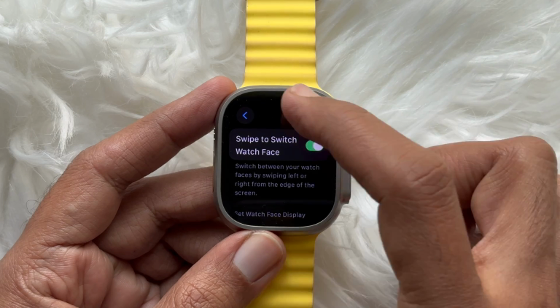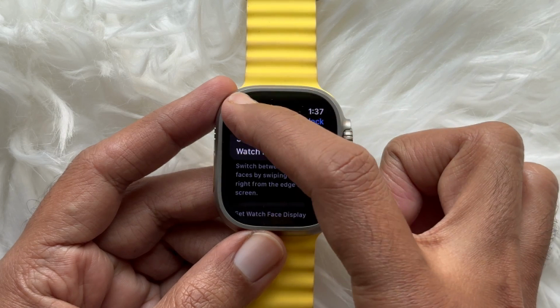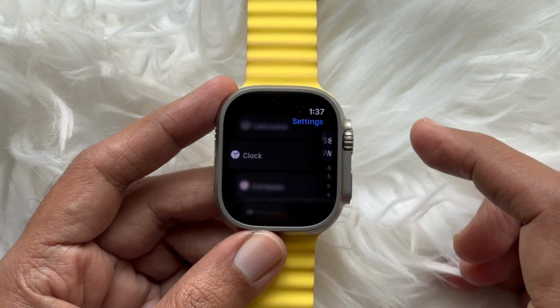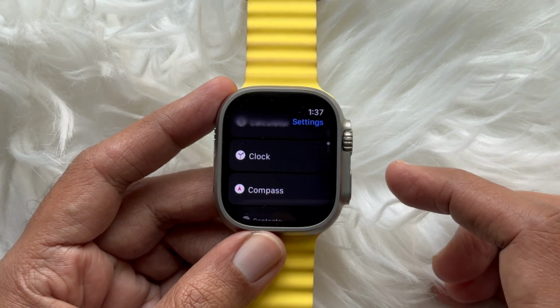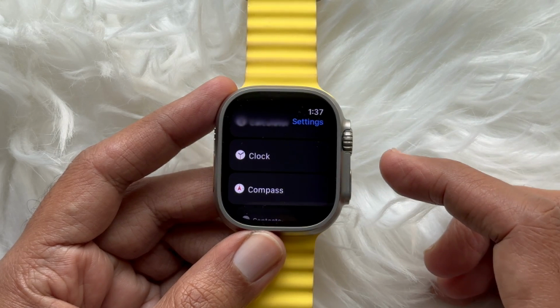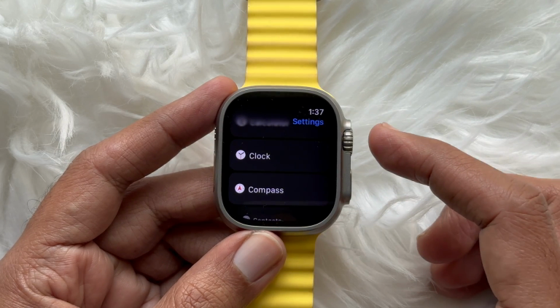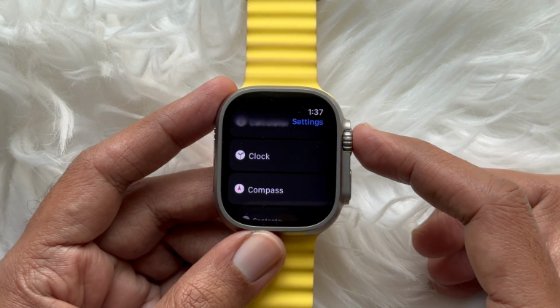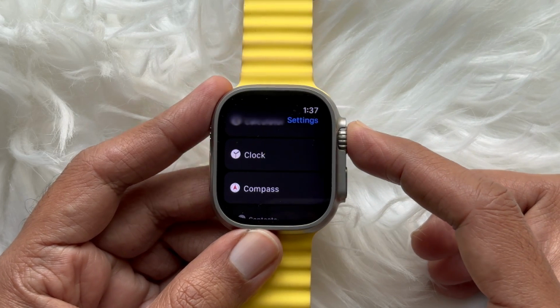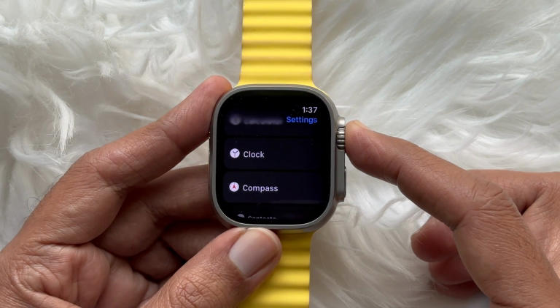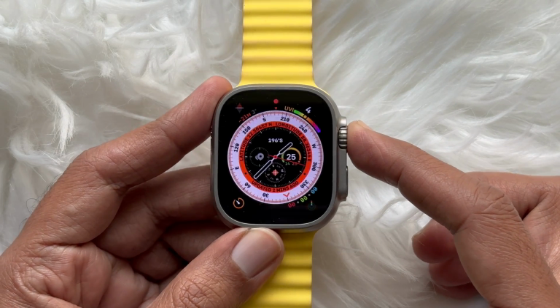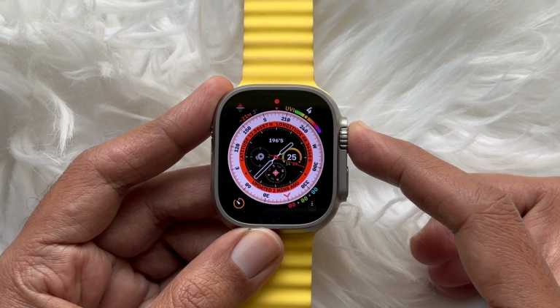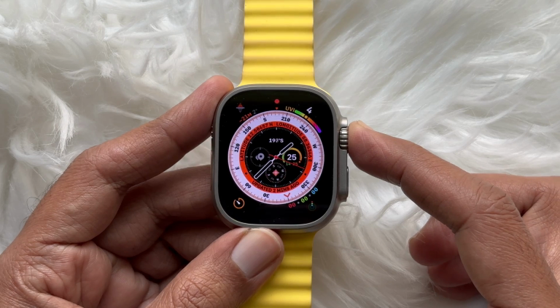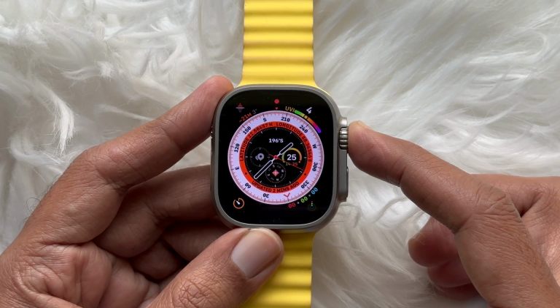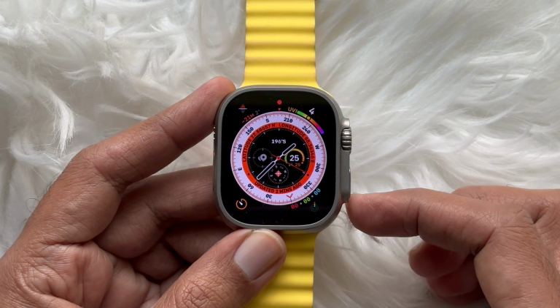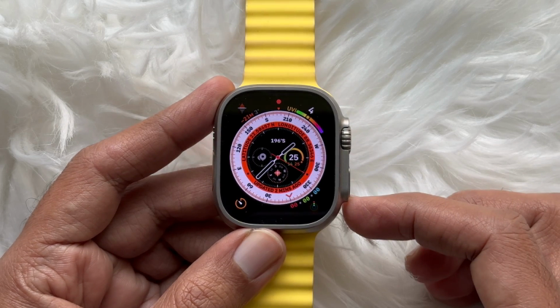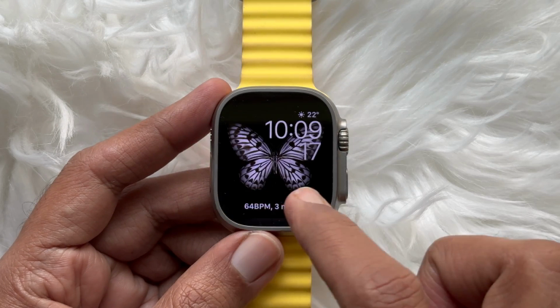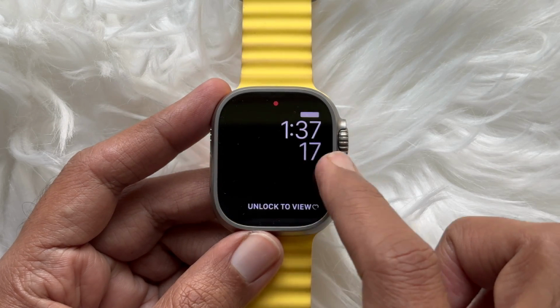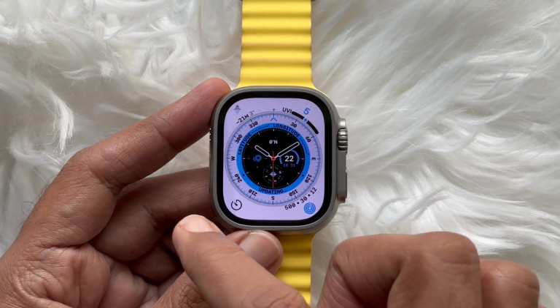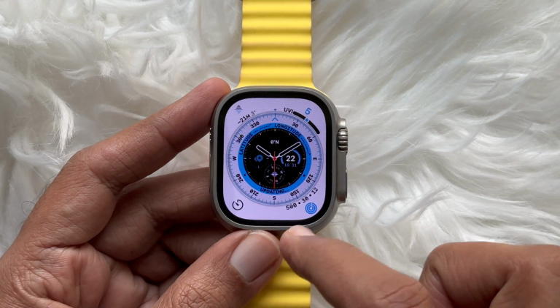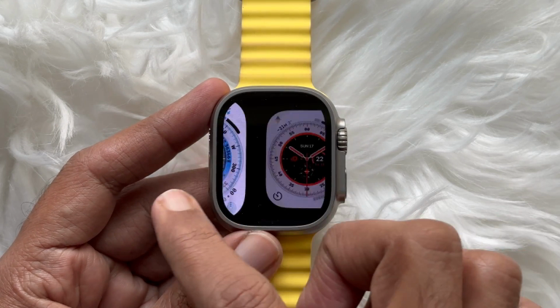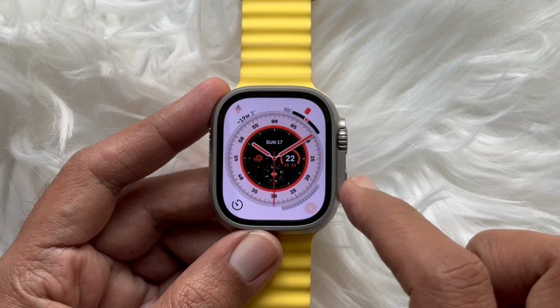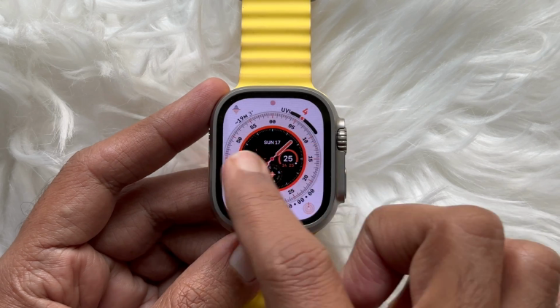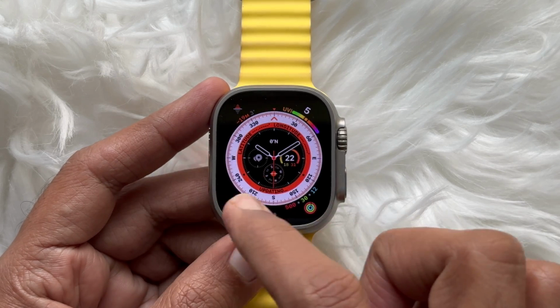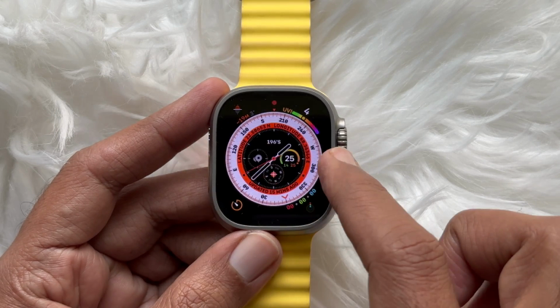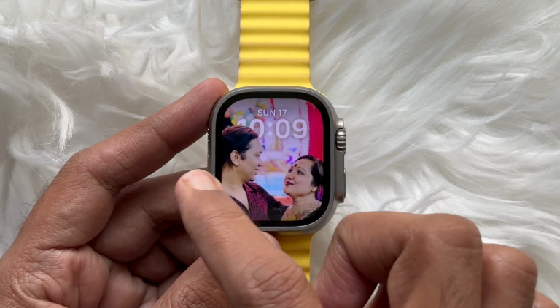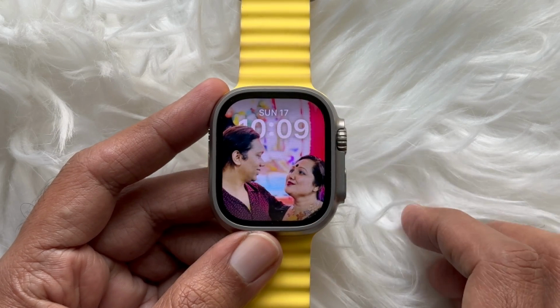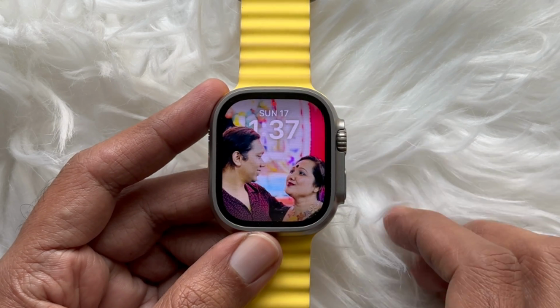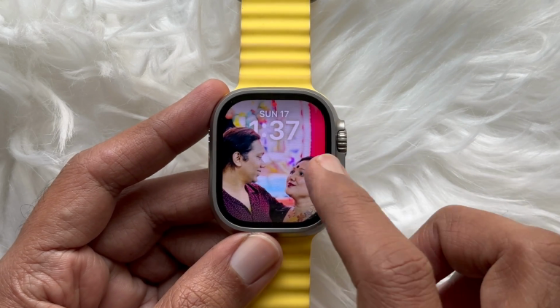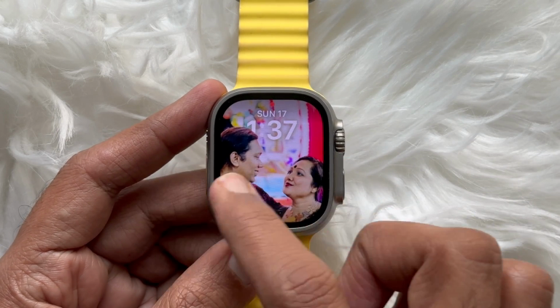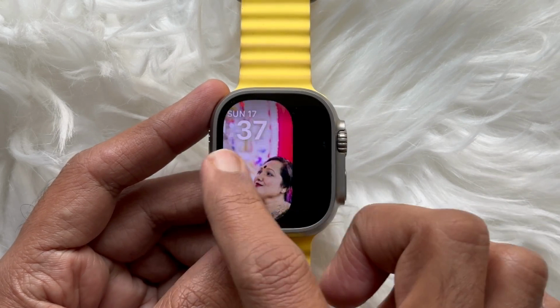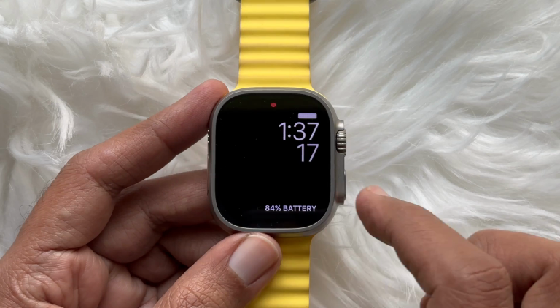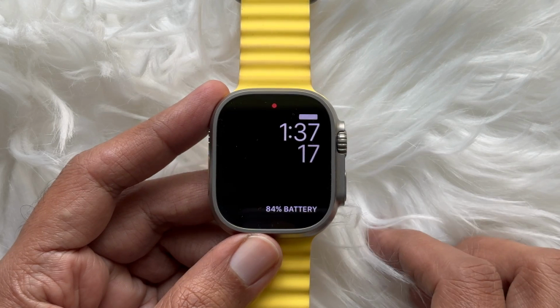Then go back to Settings and press the digital crown button to access the home screen. Now, if you have more than one watch face assigned to your Apple Watch, you will be able to swipe quickly and easily between them.